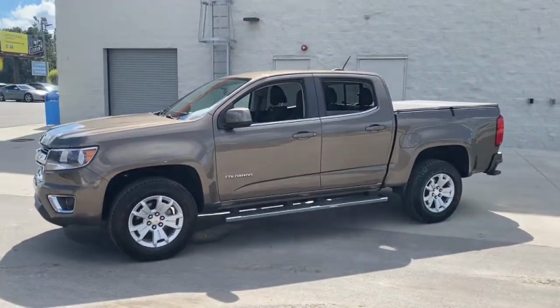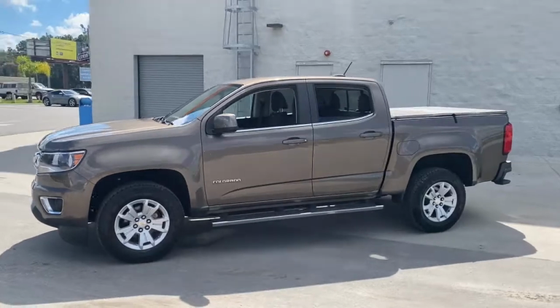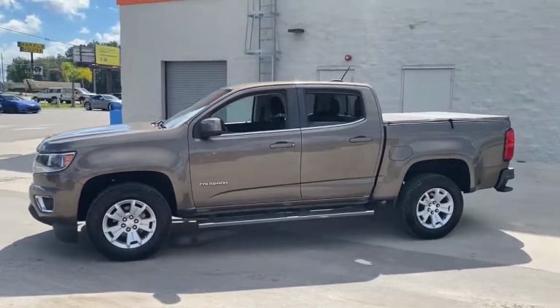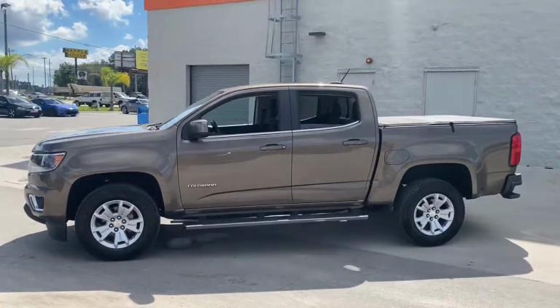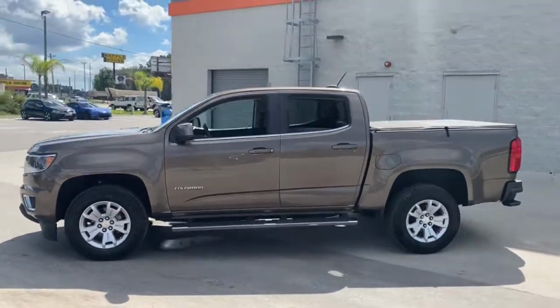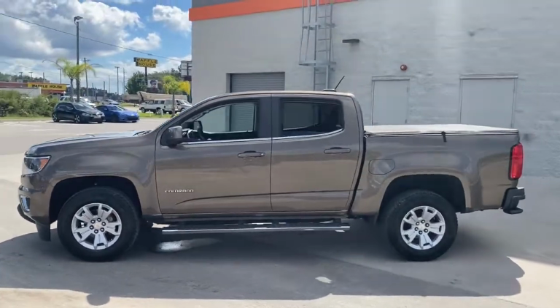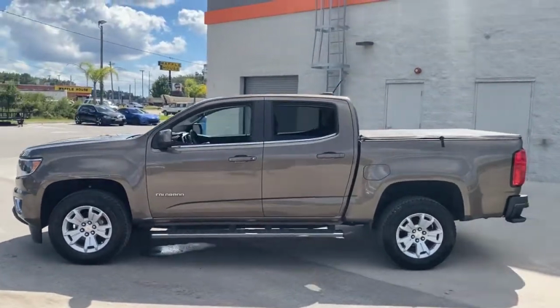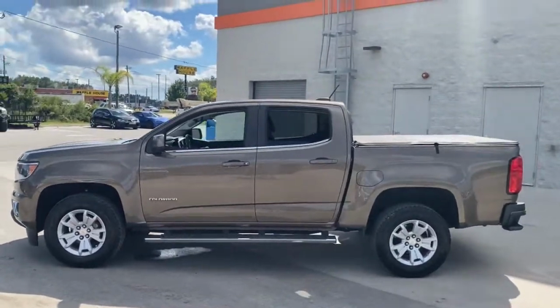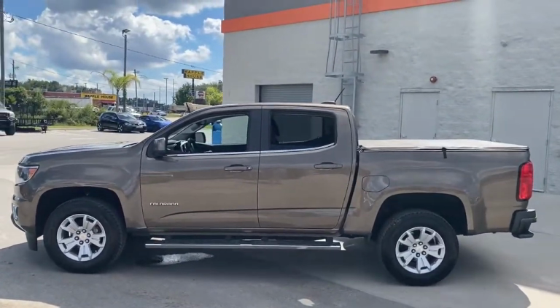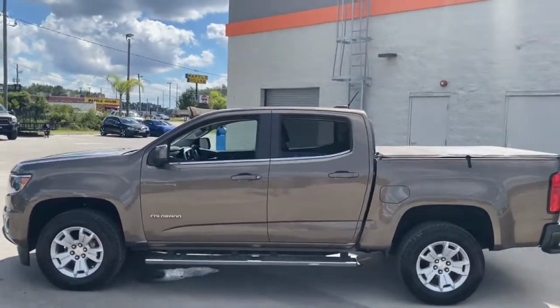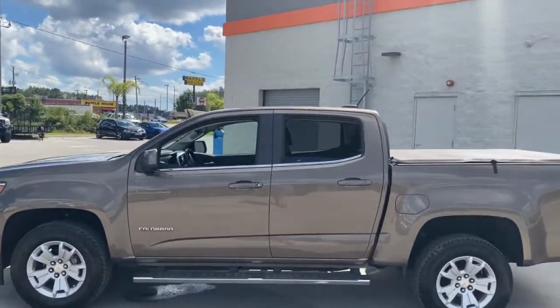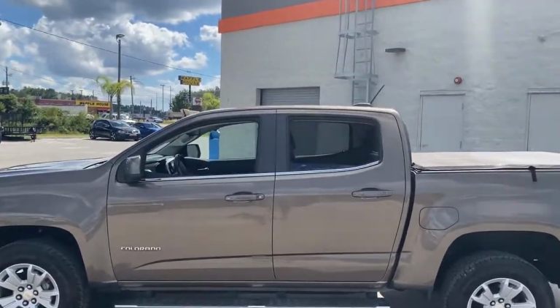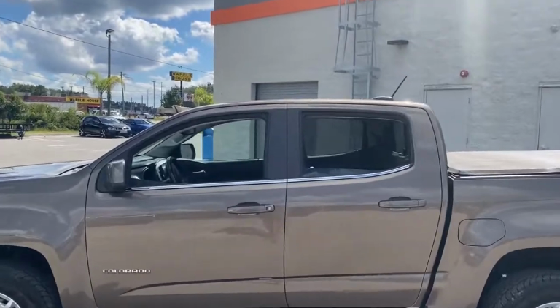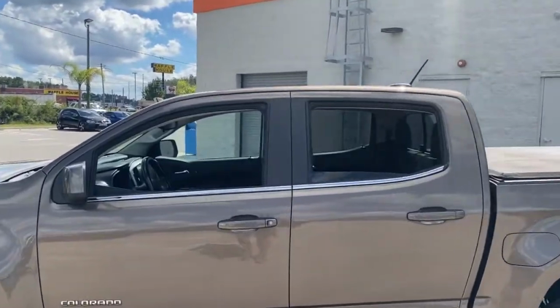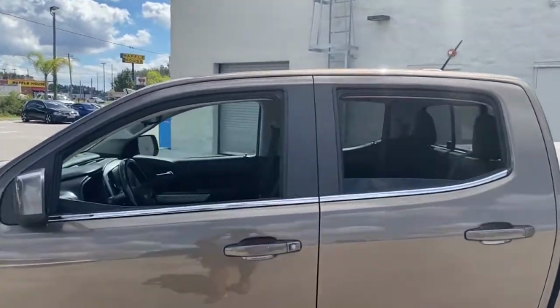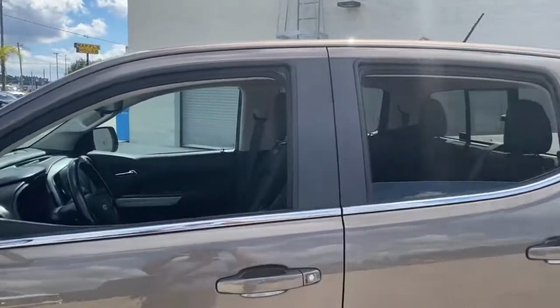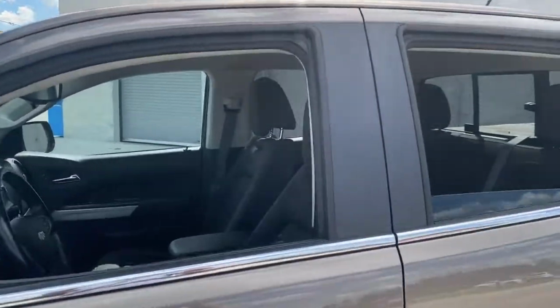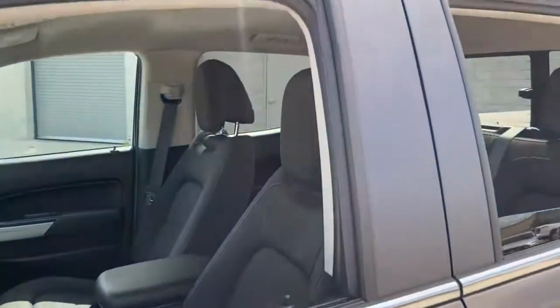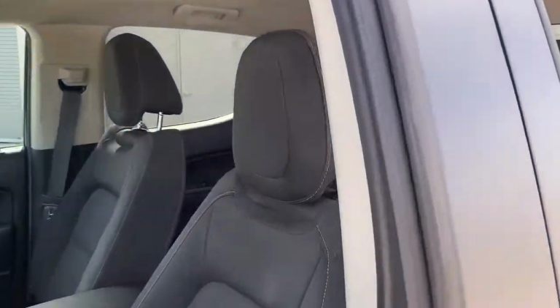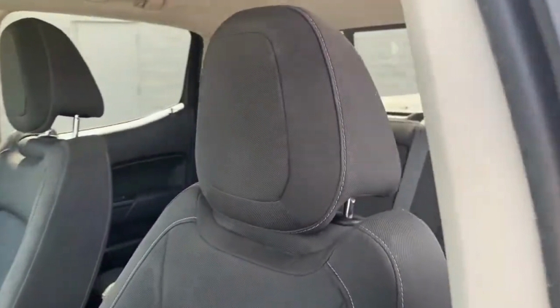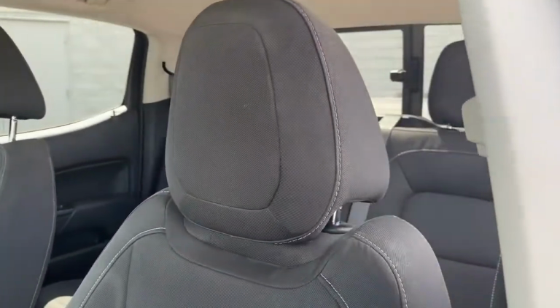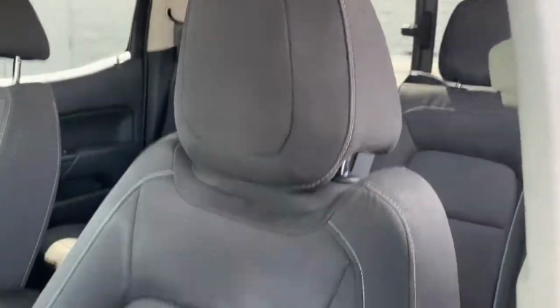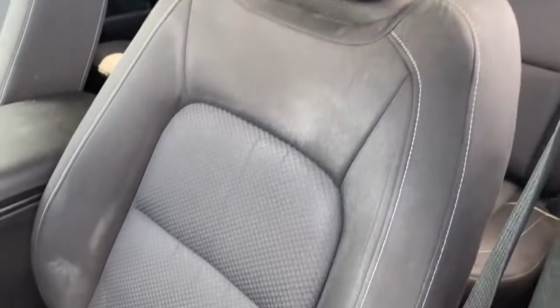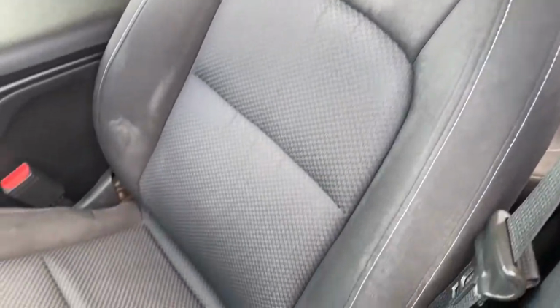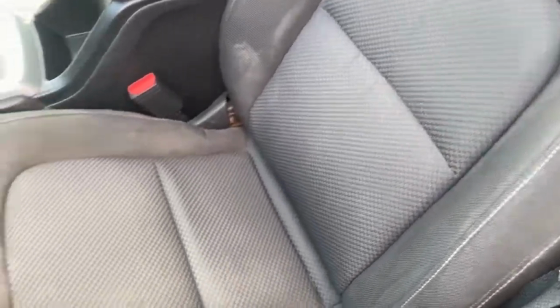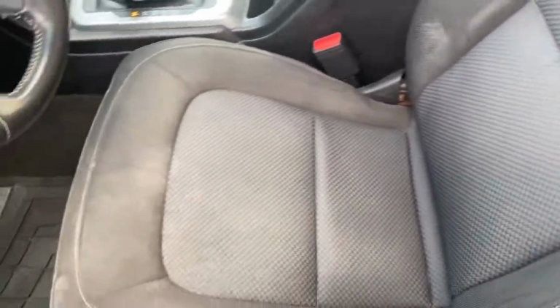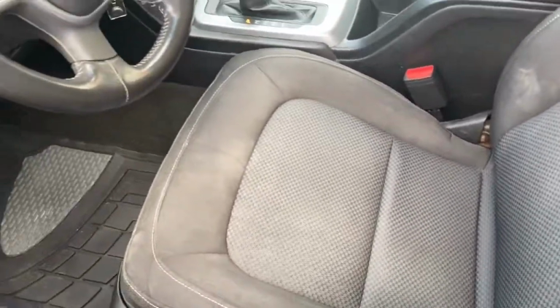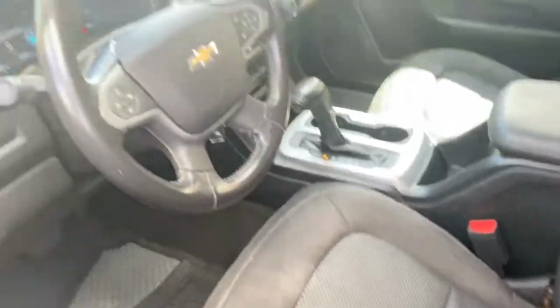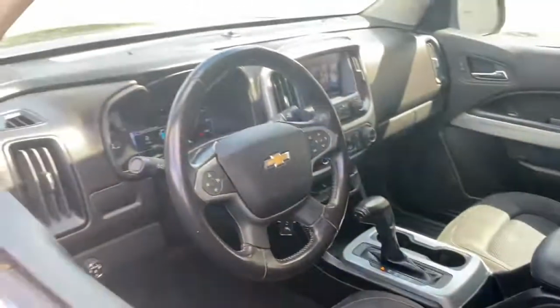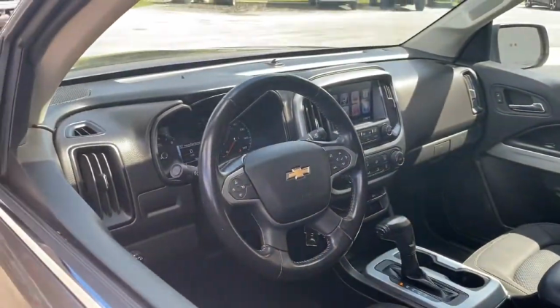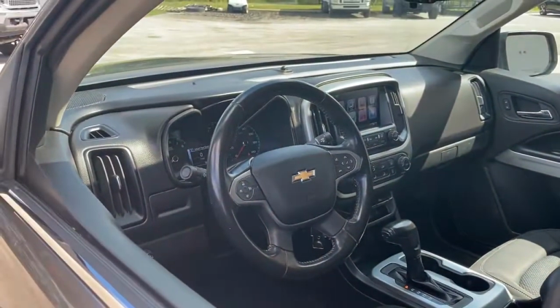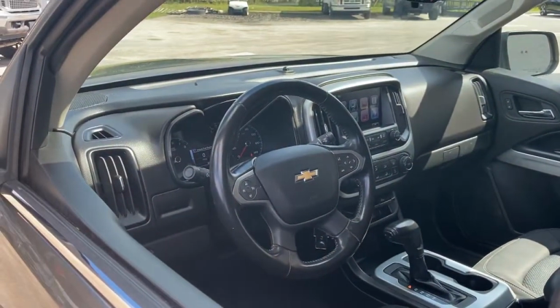The Colorado packs fuel efficiency, creature comforts, and can-do capabilities into a mid-sized pickup that's fun and easy to drive whether you're in the city or on the worksite. Have fun, drive smart, get the job done. Count on the Colorado.